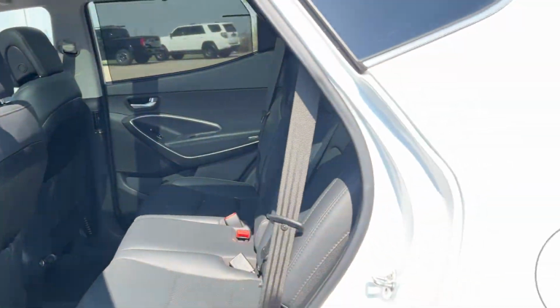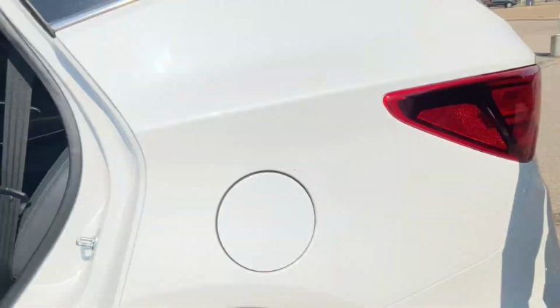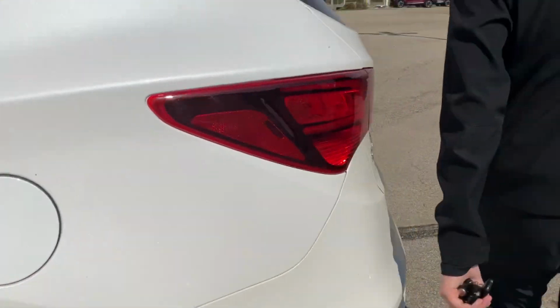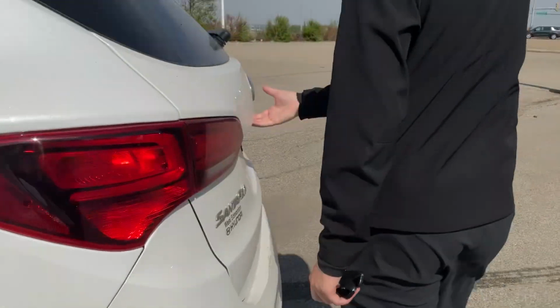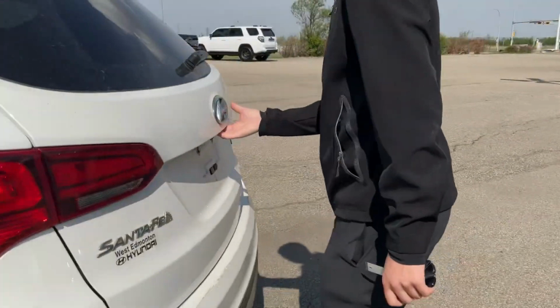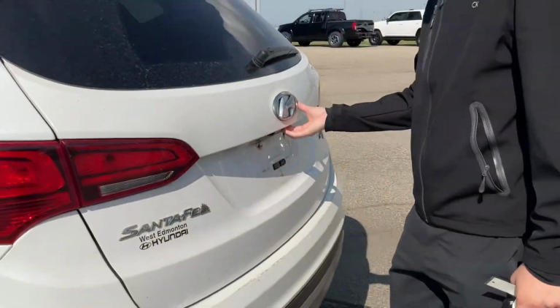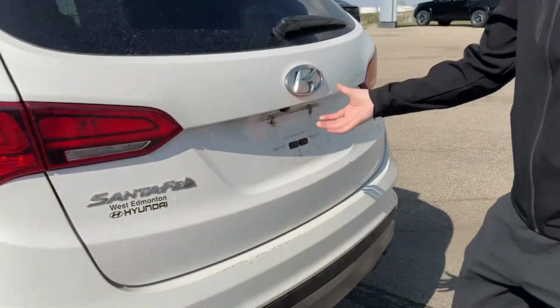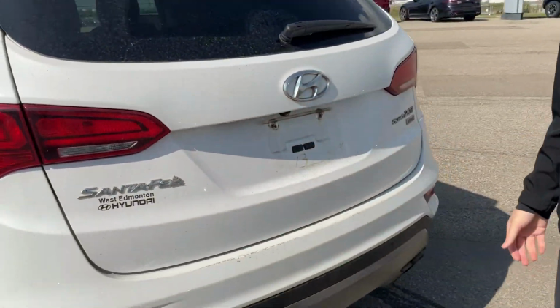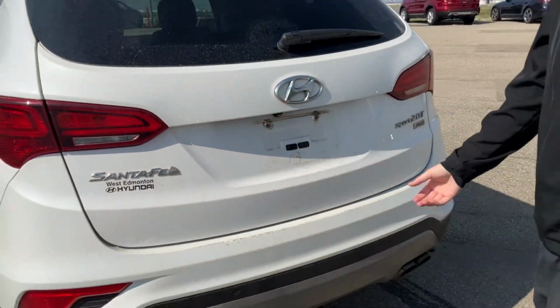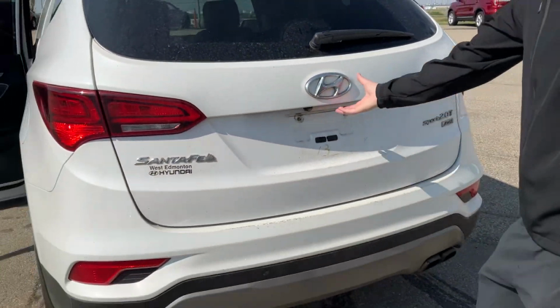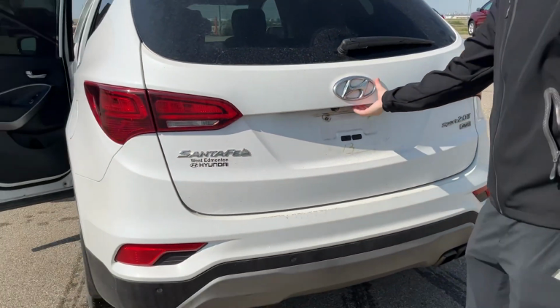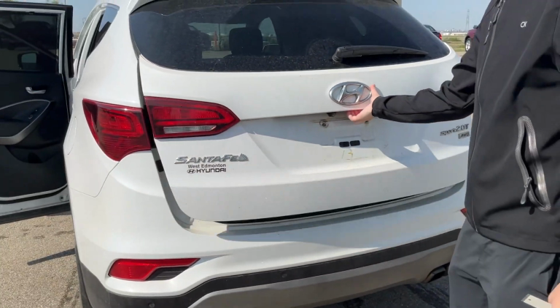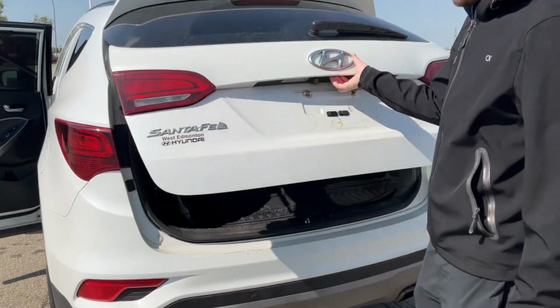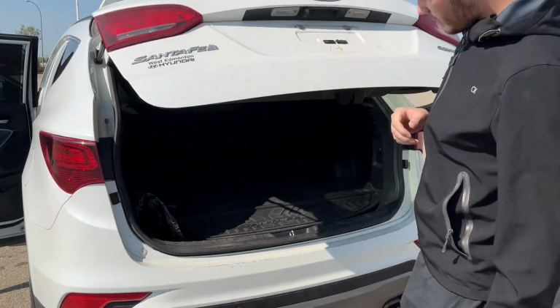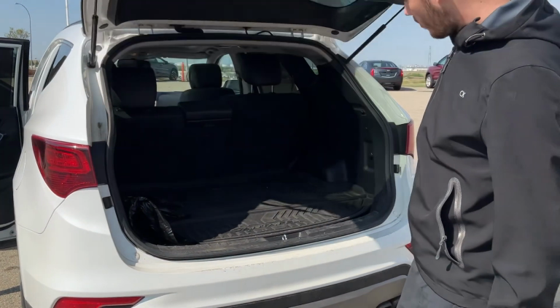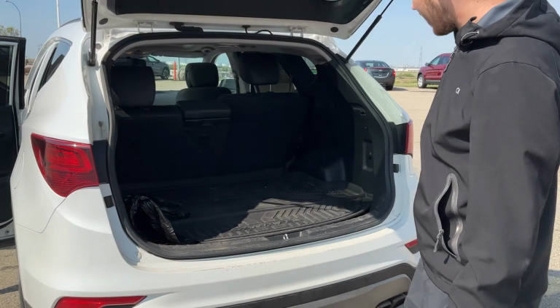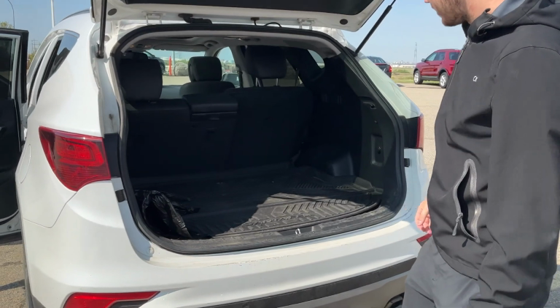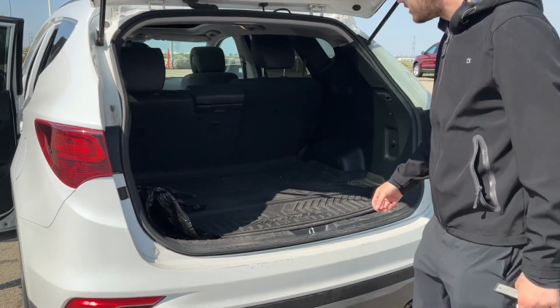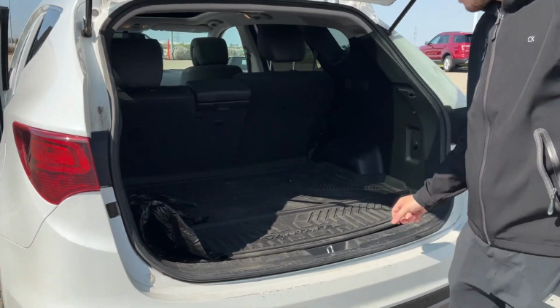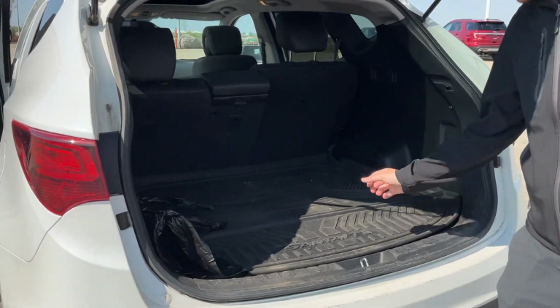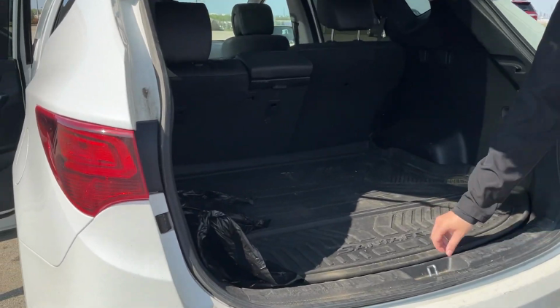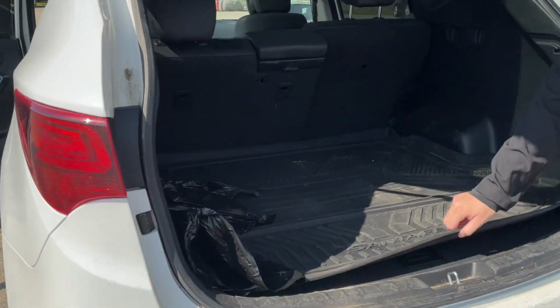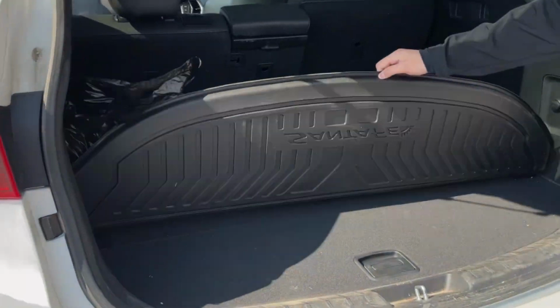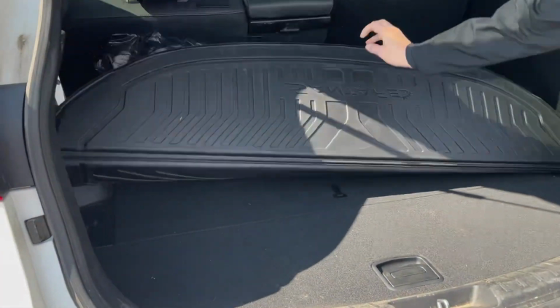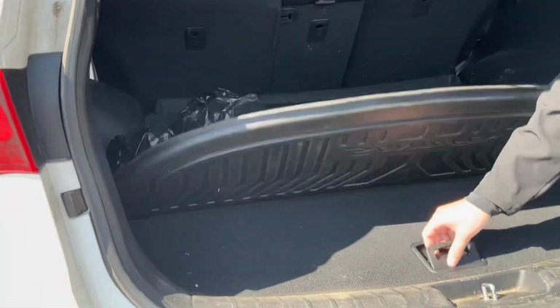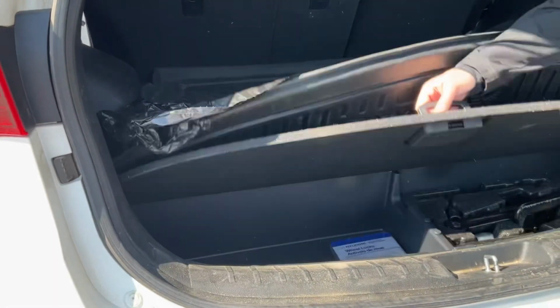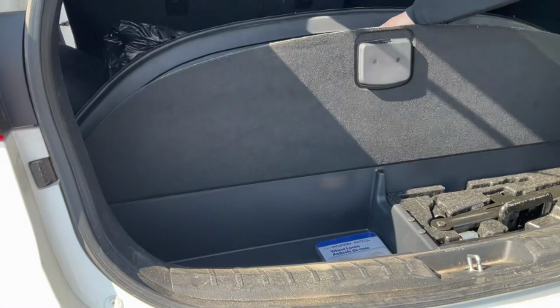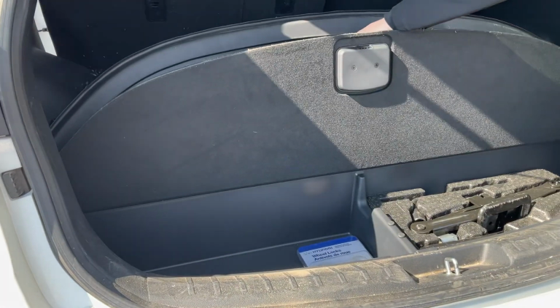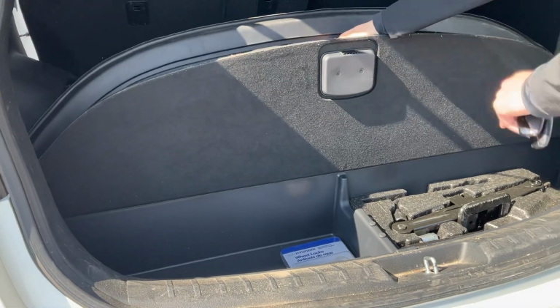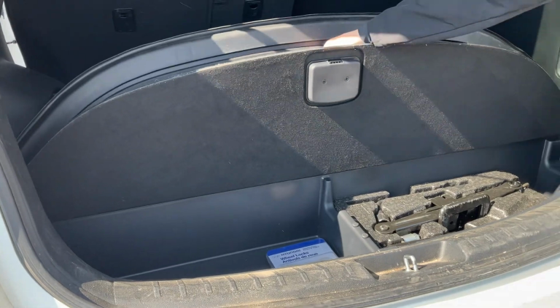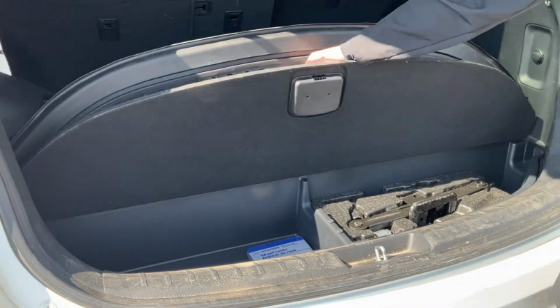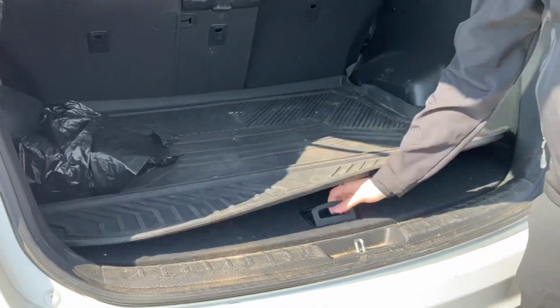Coming along to the front here, opening that up. You do have some beautiful all-weather mat here. And then you have your storage, tire jack and all that fun stuff.